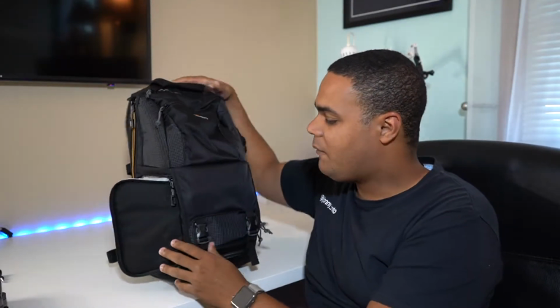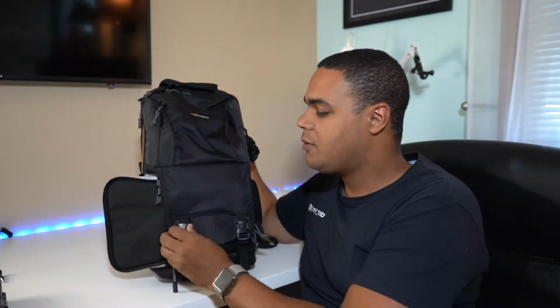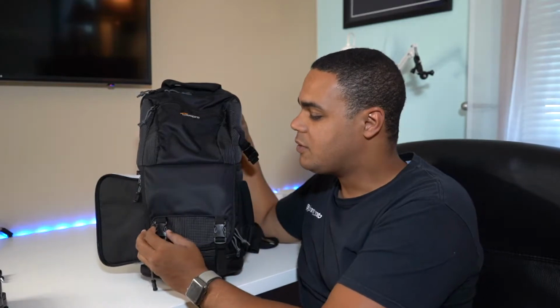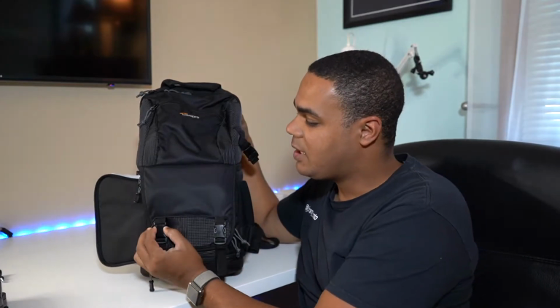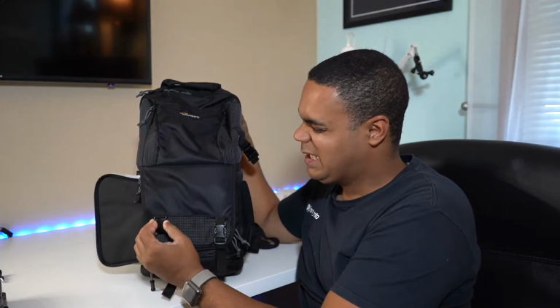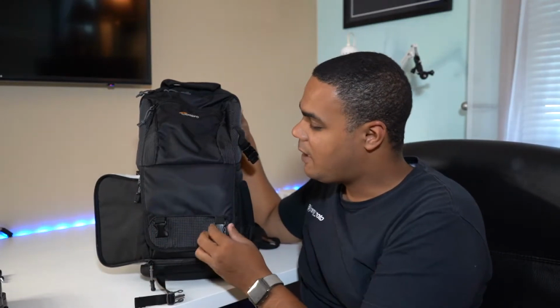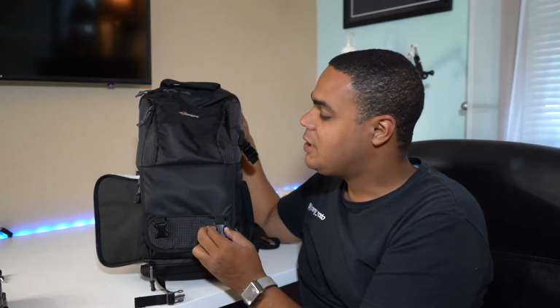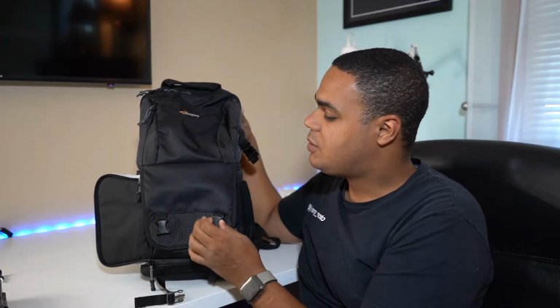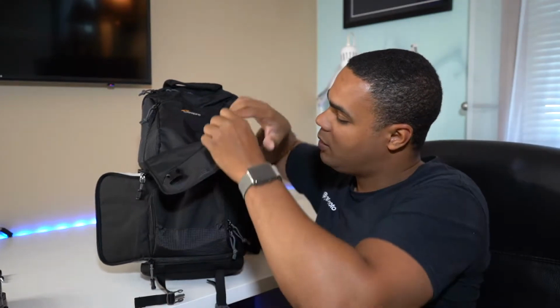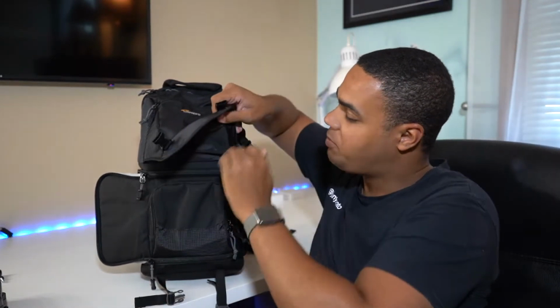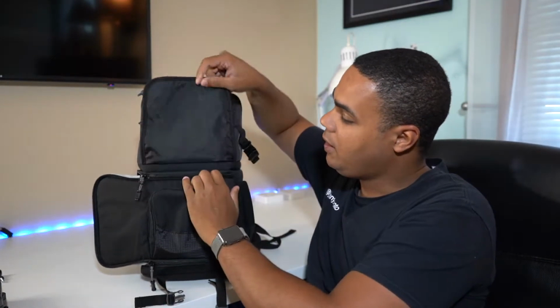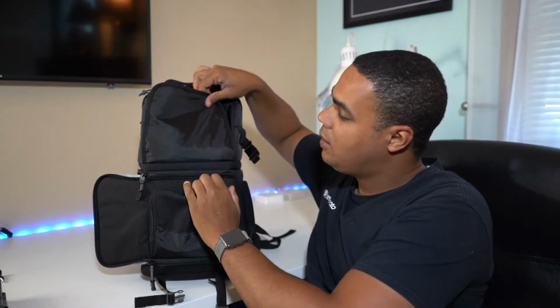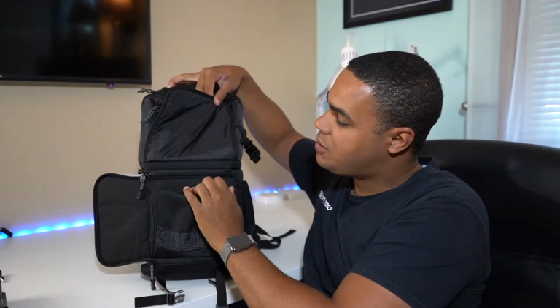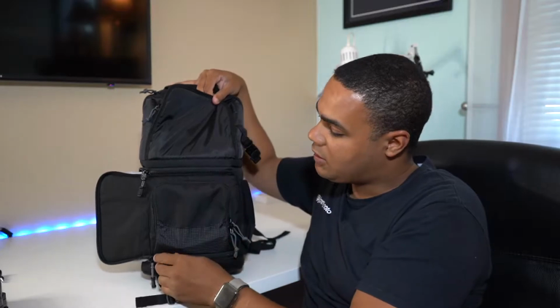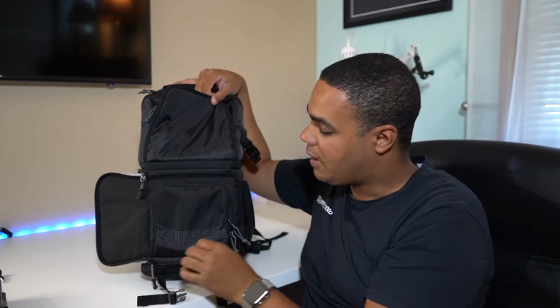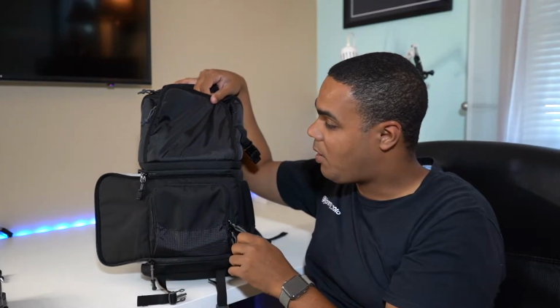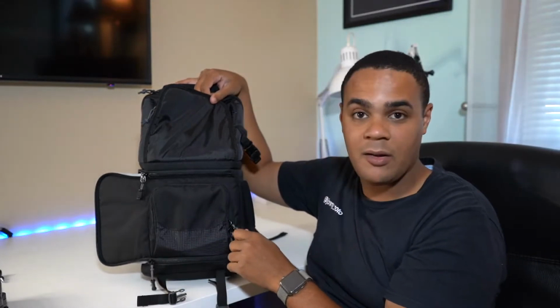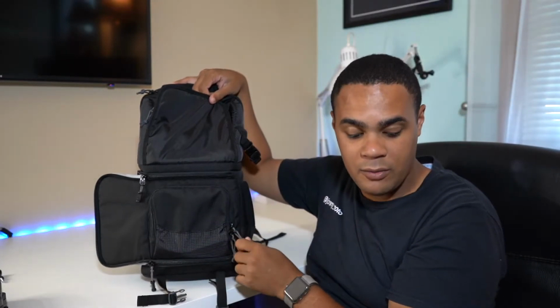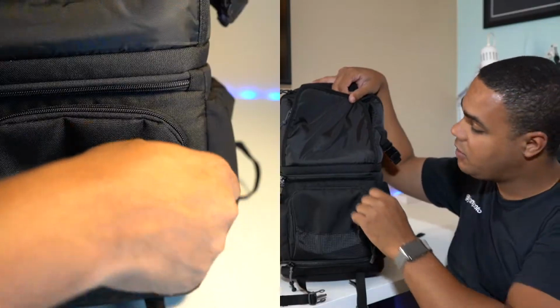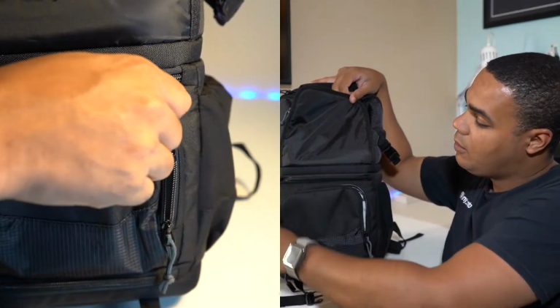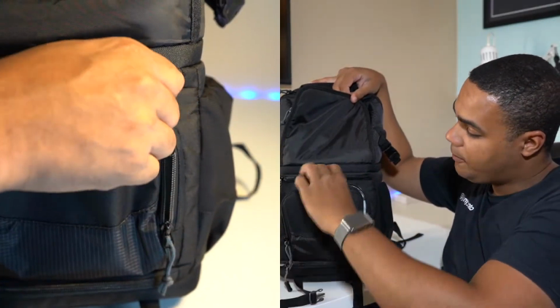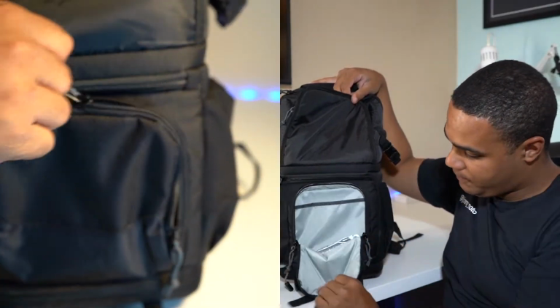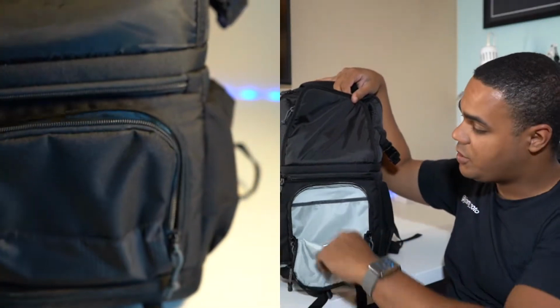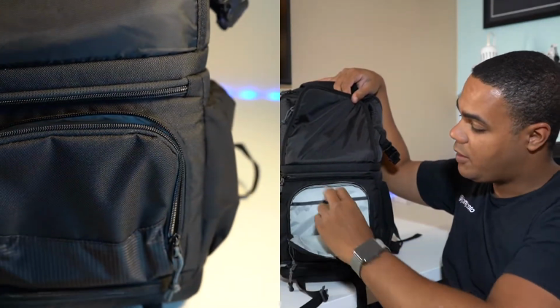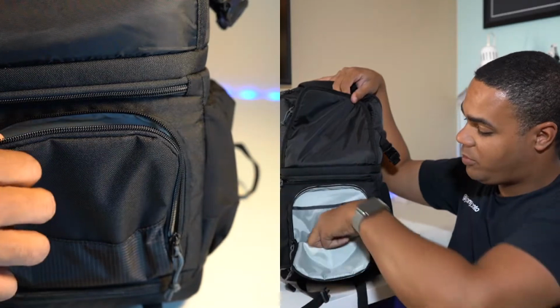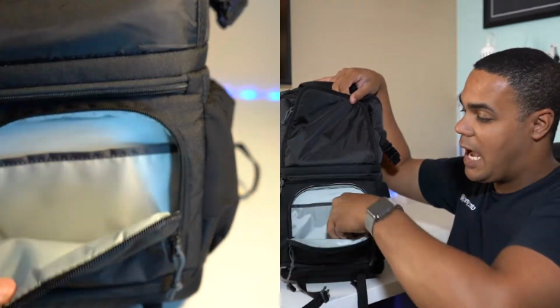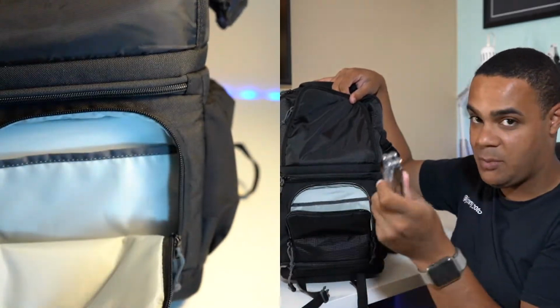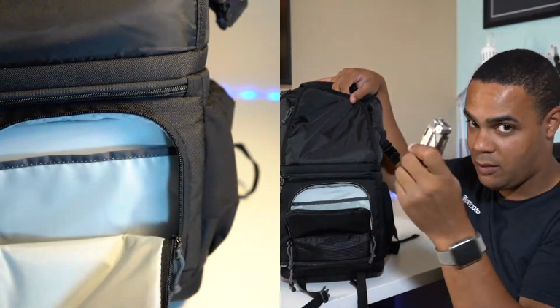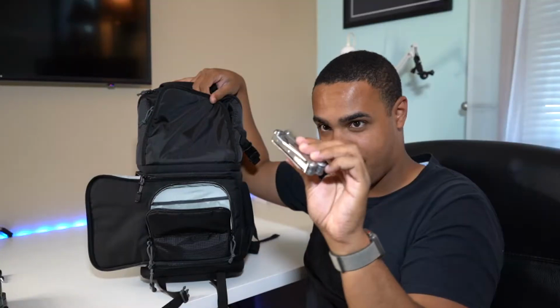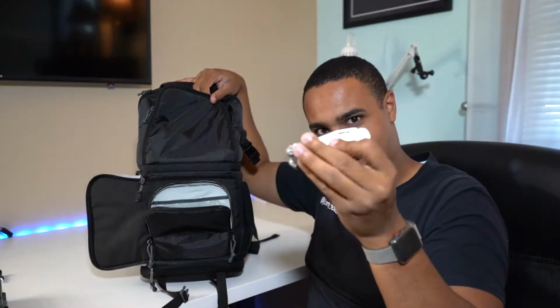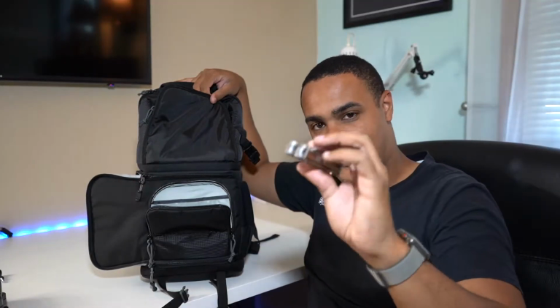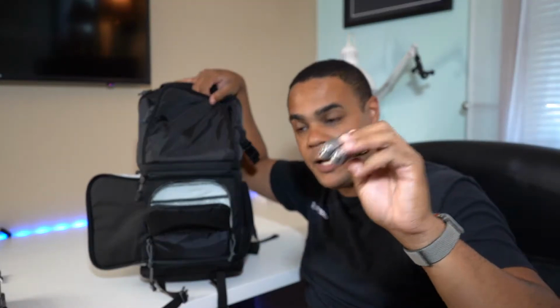If you undo these two straps right here, they lead you to your first pocket — a nice hidden pocket under two clips. You can put your wallet and your passport in here. I'm just keeping a Leatherman in here.